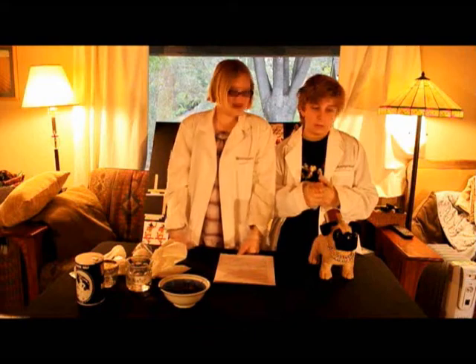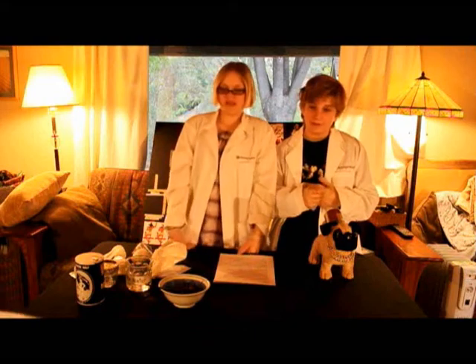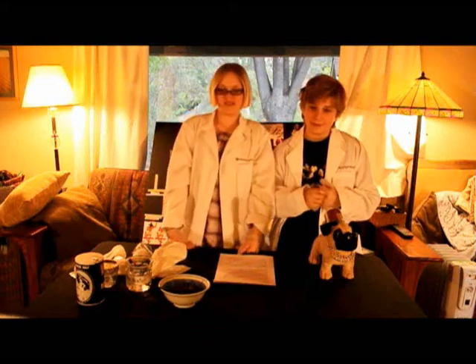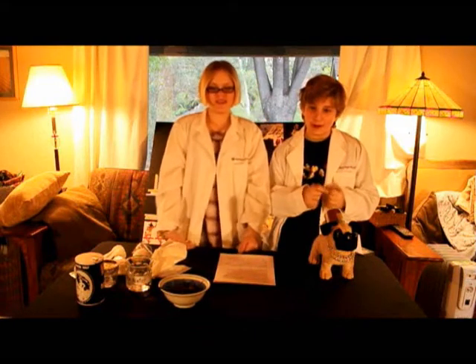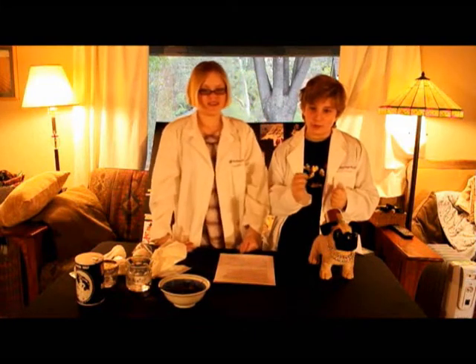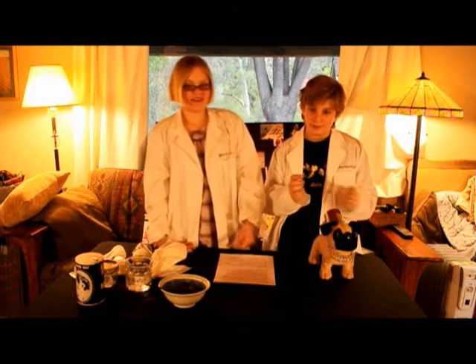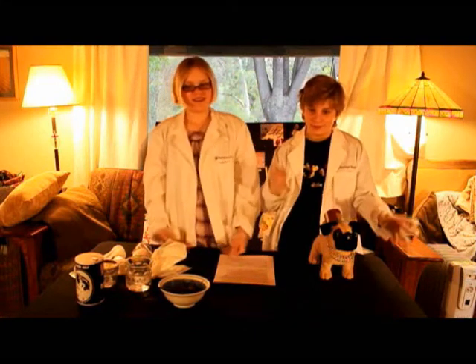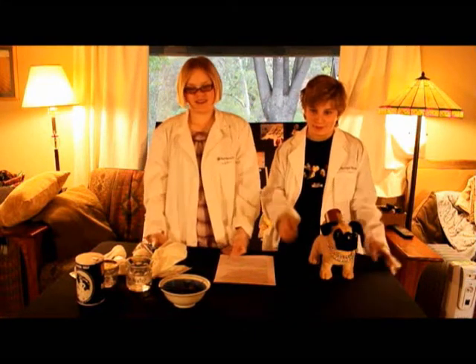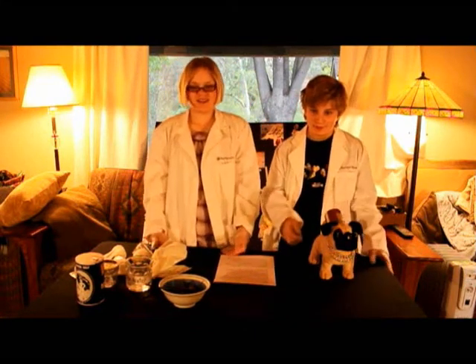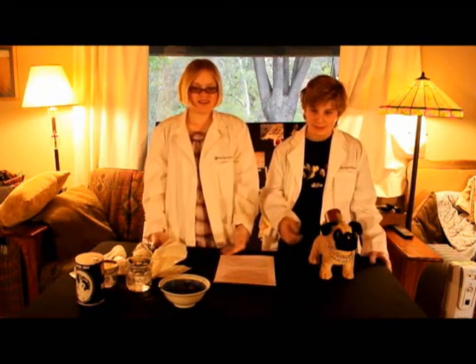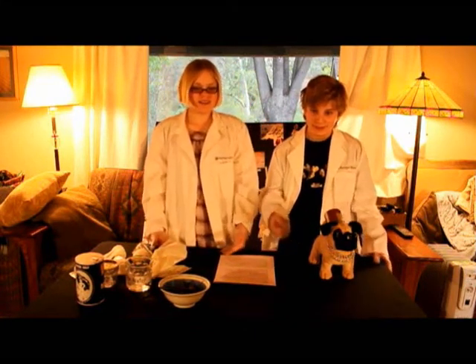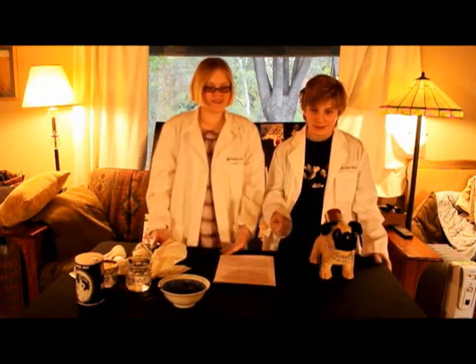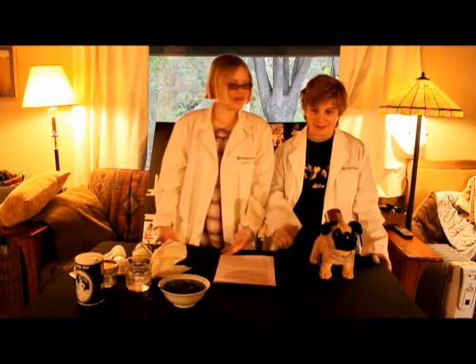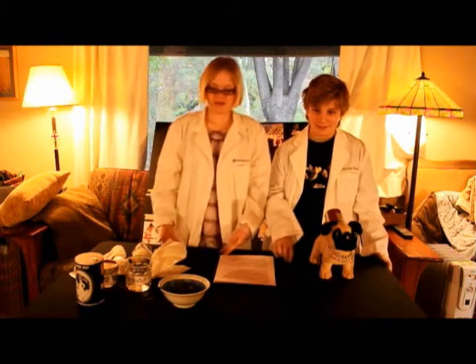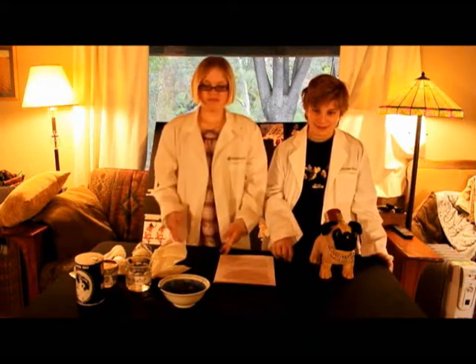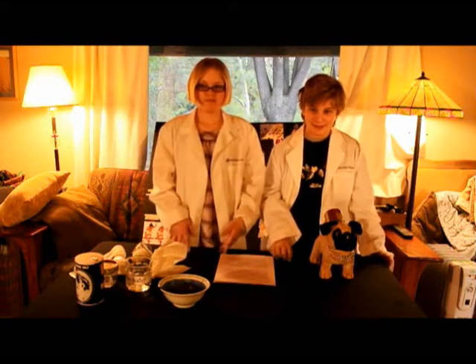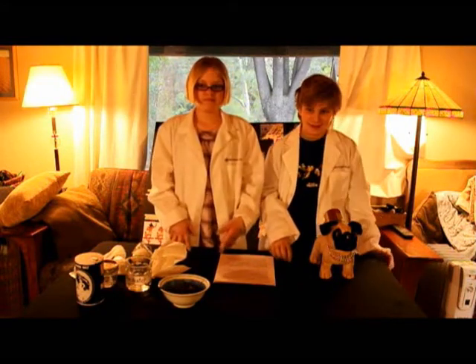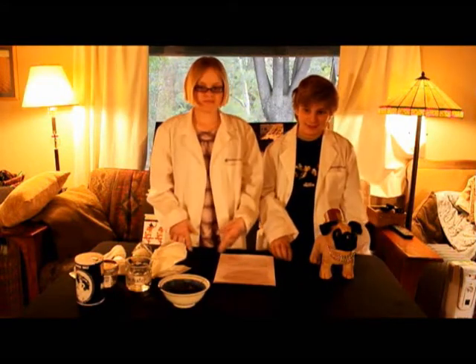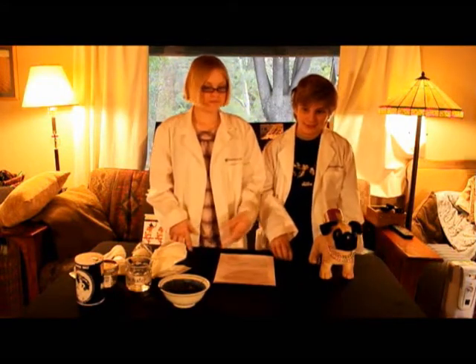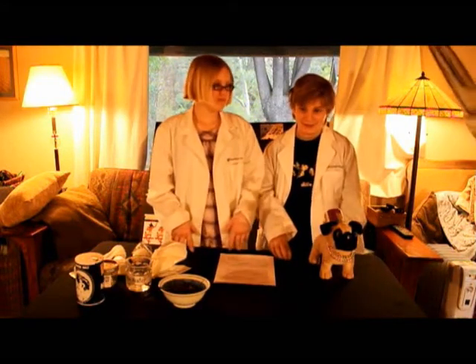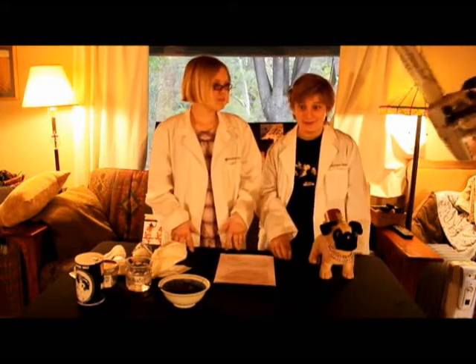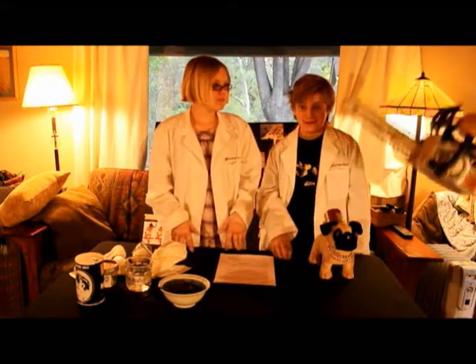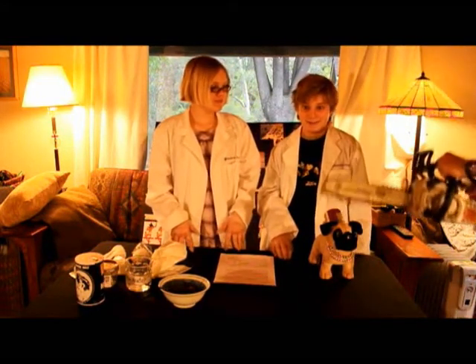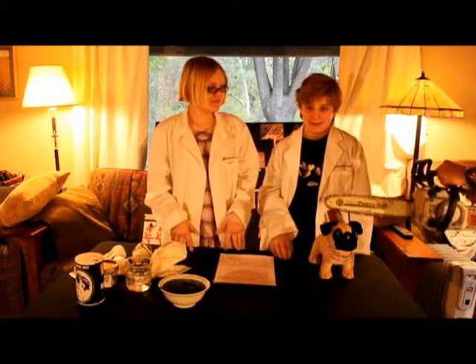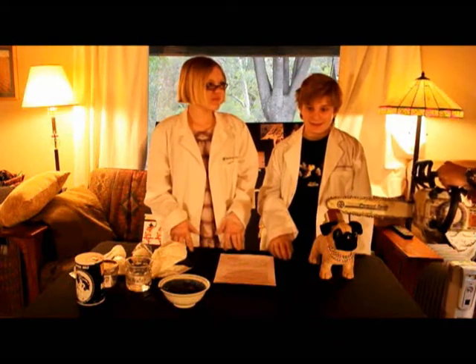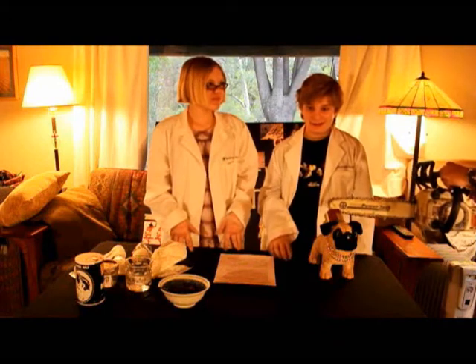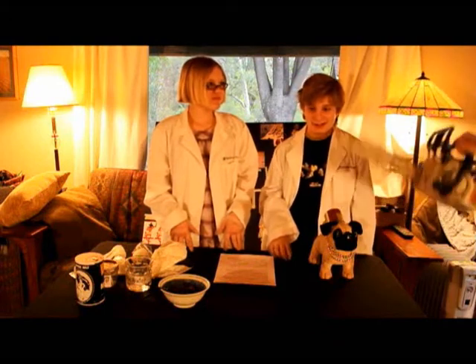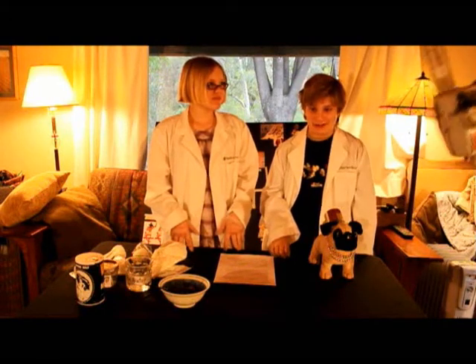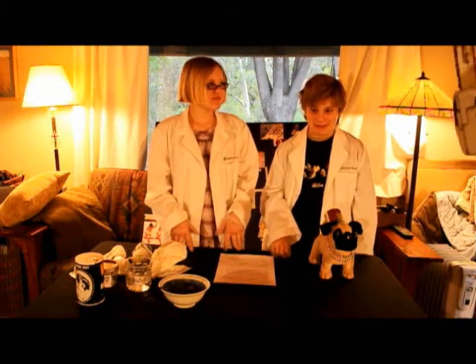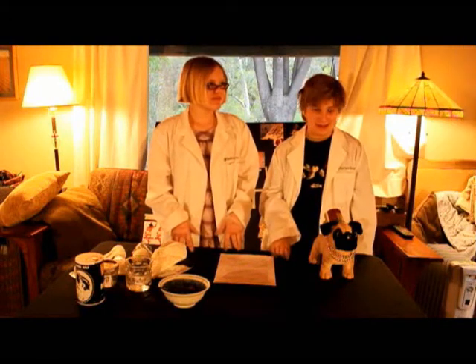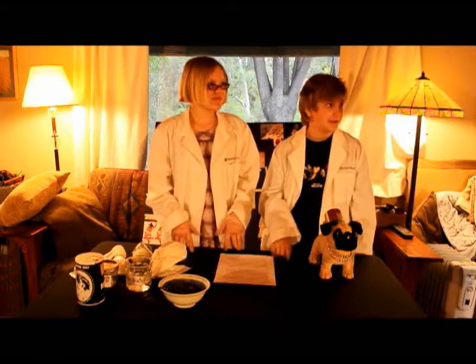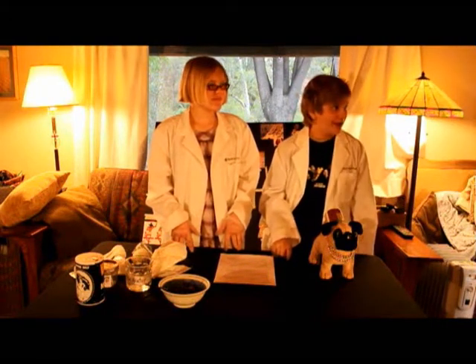Welcome to our laboratory. First, we kill the dog by chopping its head off with a chainsaw. Okay, wait — that's not really how the Egyptians did it. Sorry, Dad.